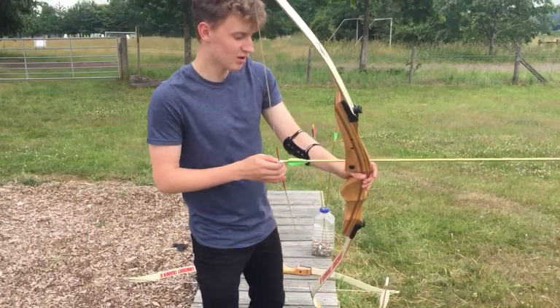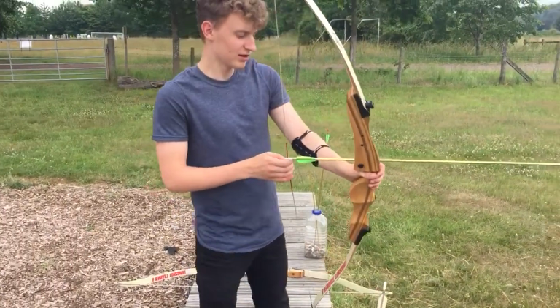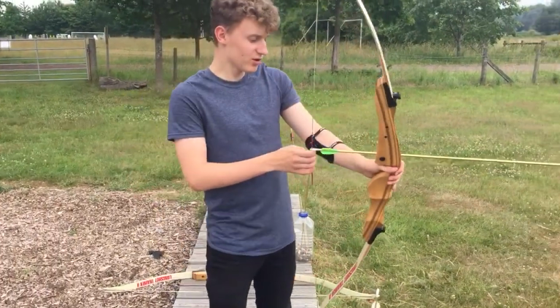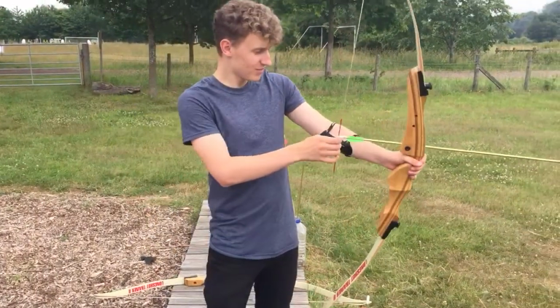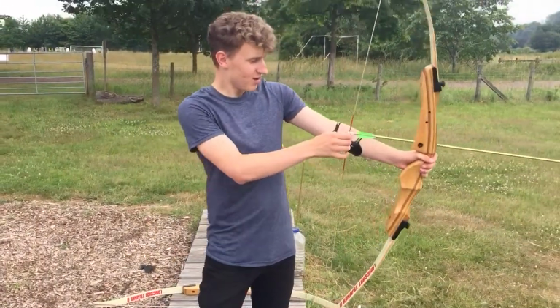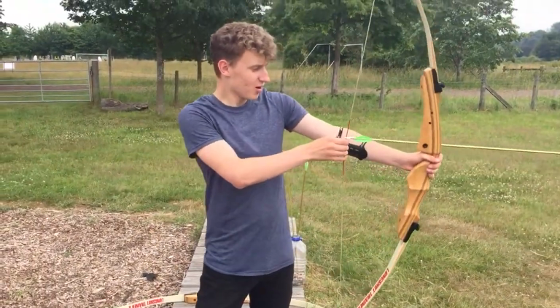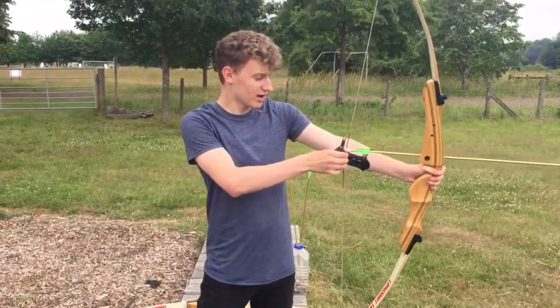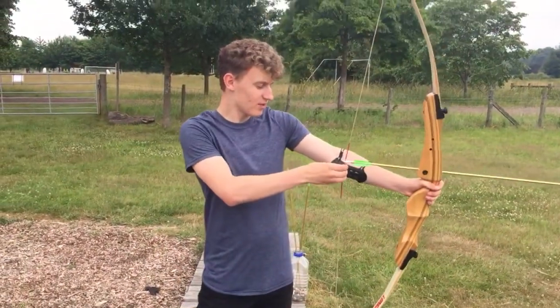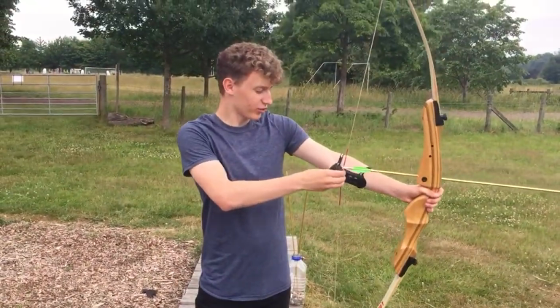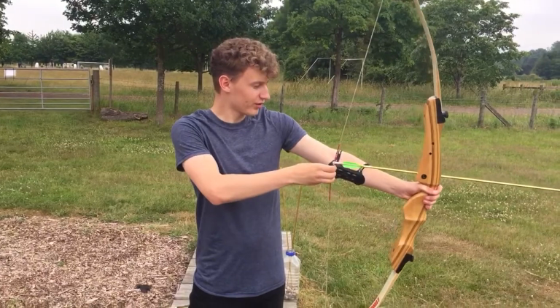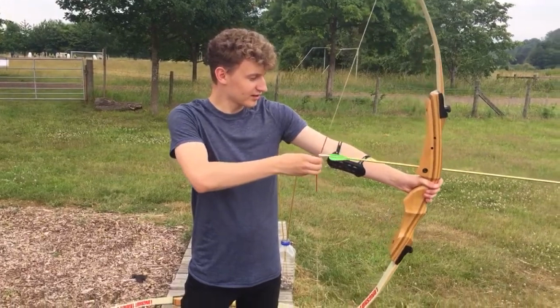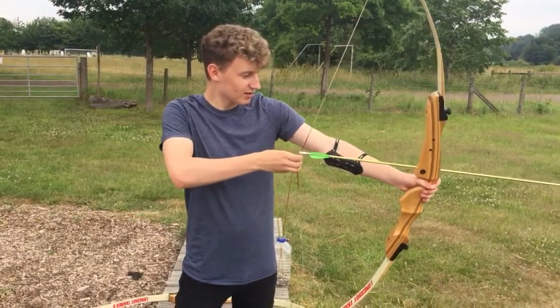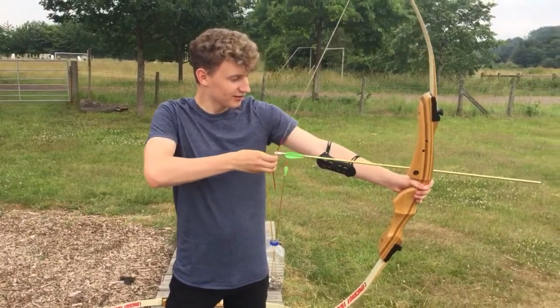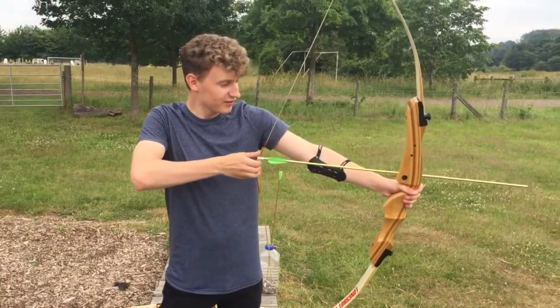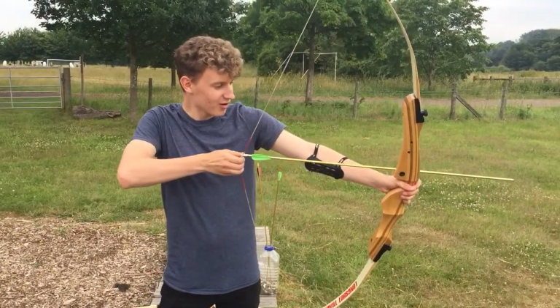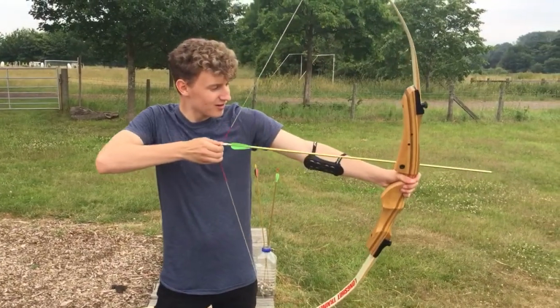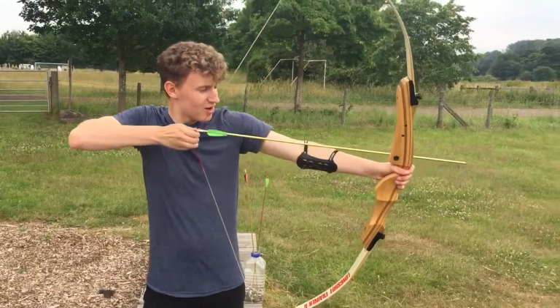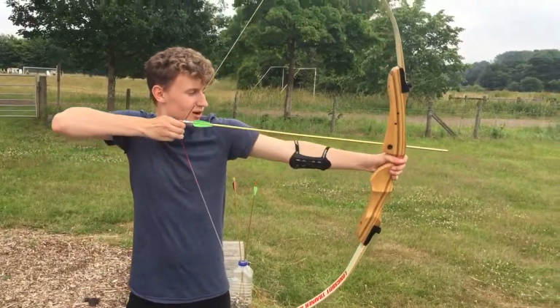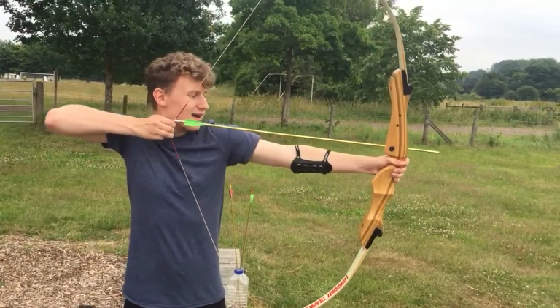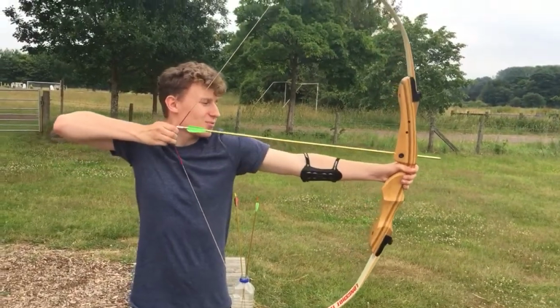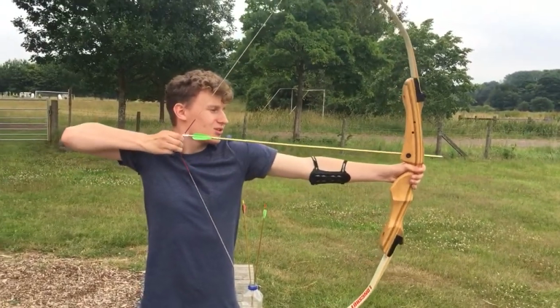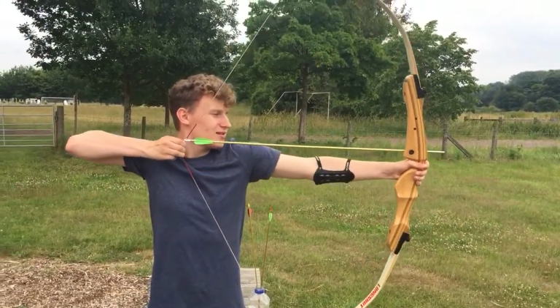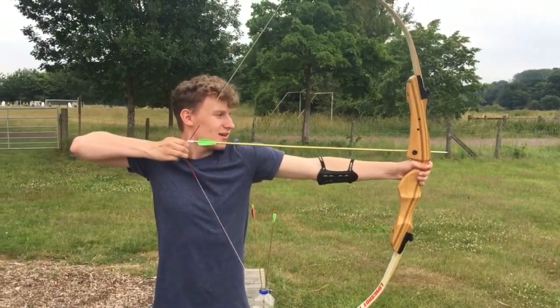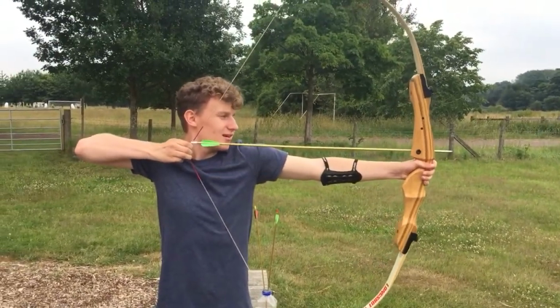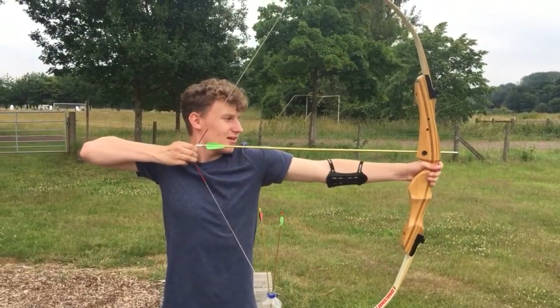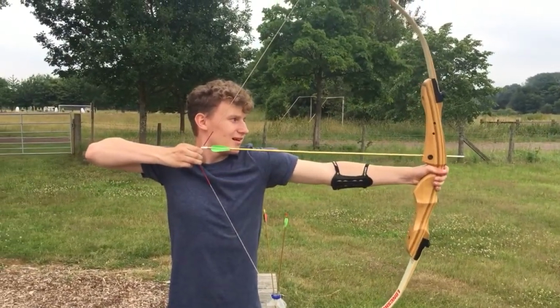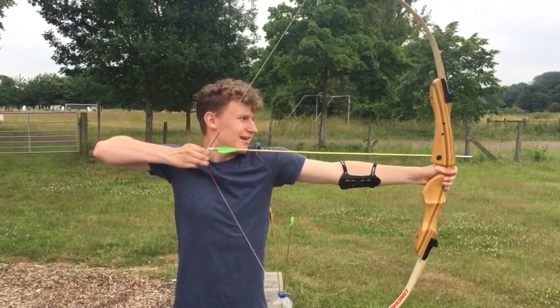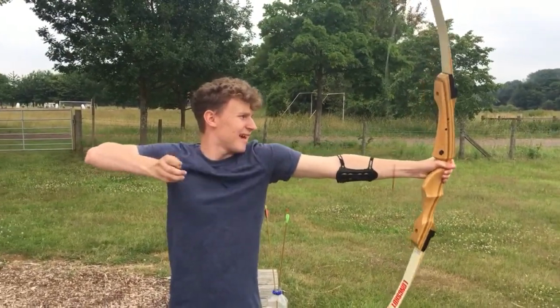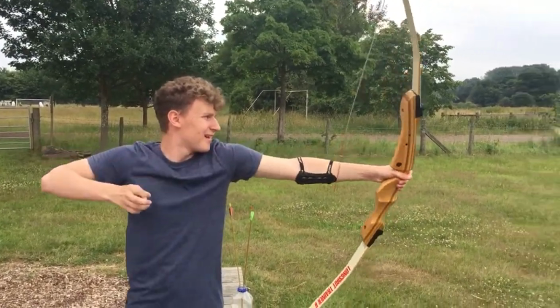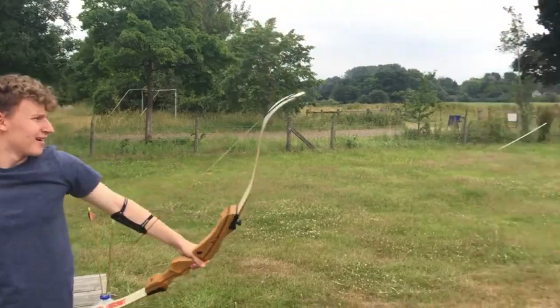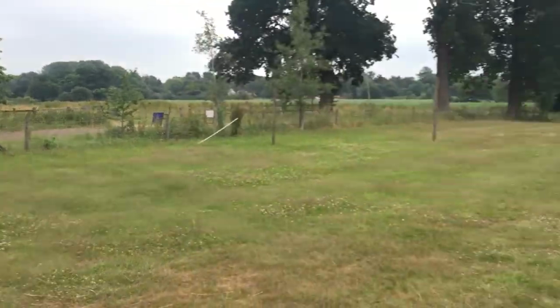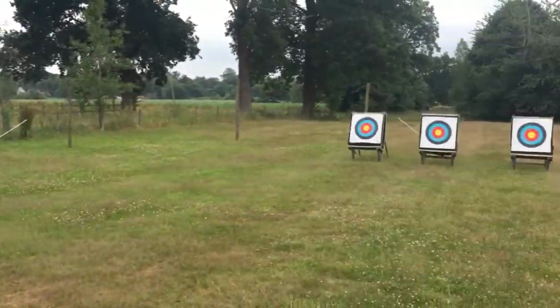For anyone new: arm straight, three fingers underneath the arrow, pull it back up to your chin, and fire.